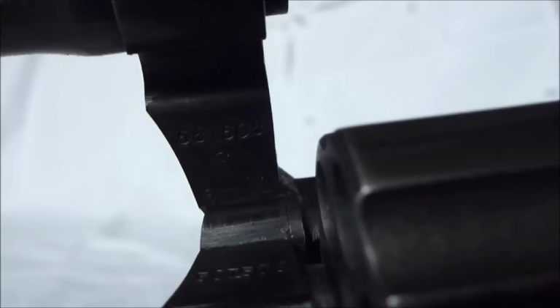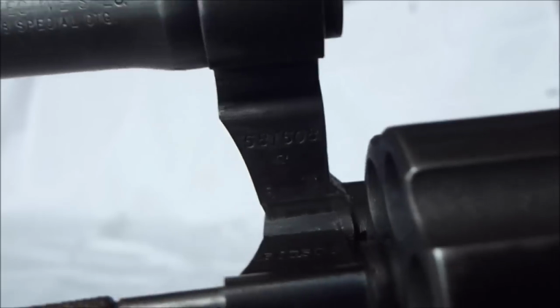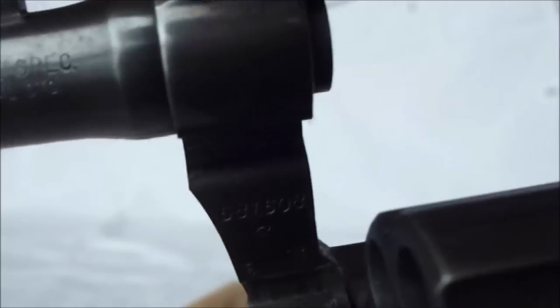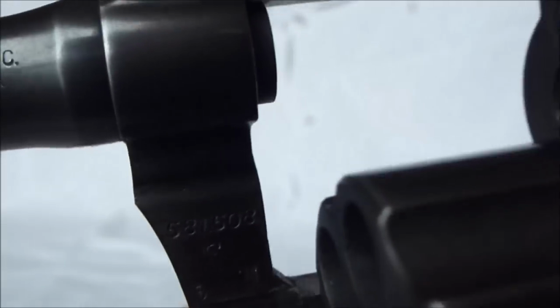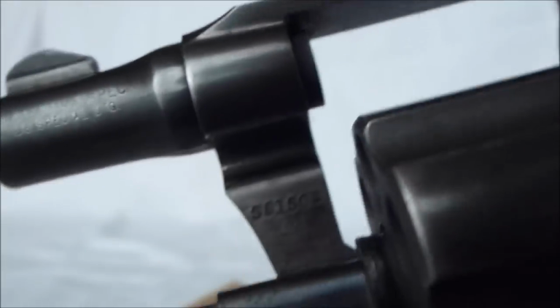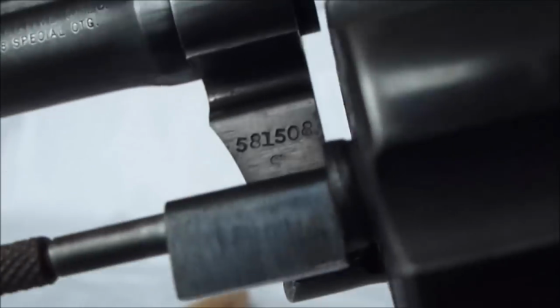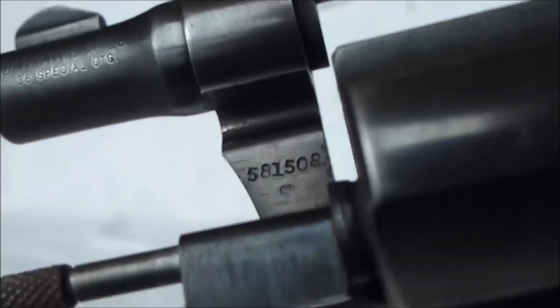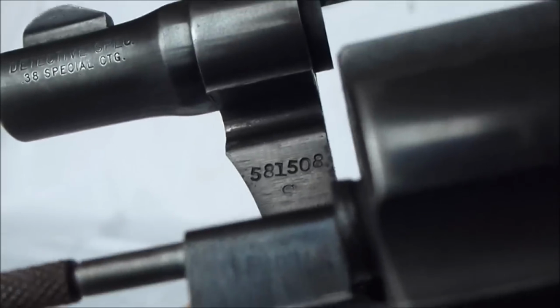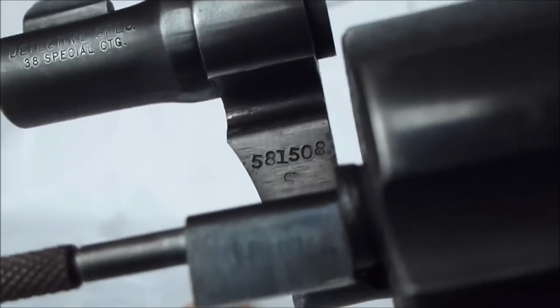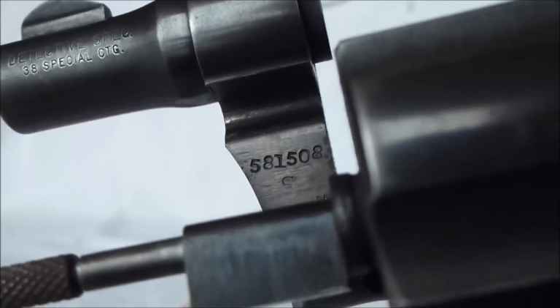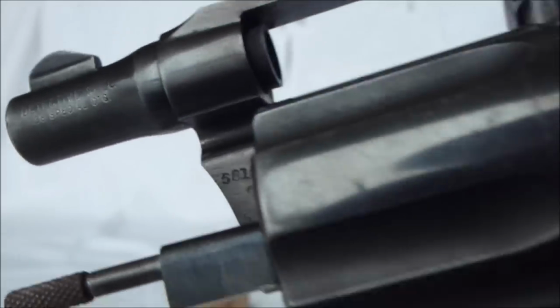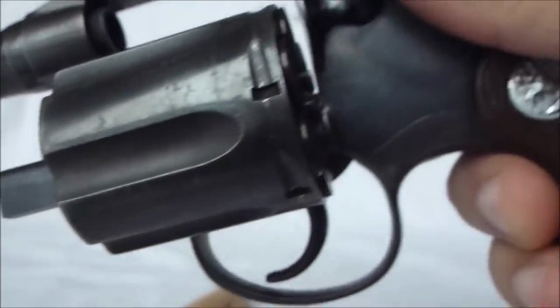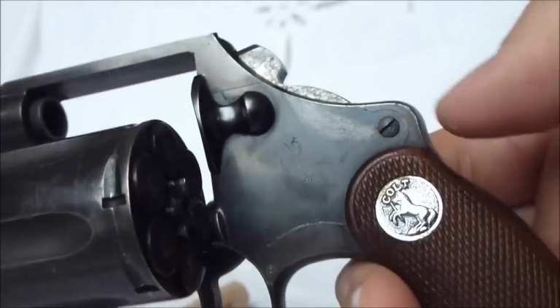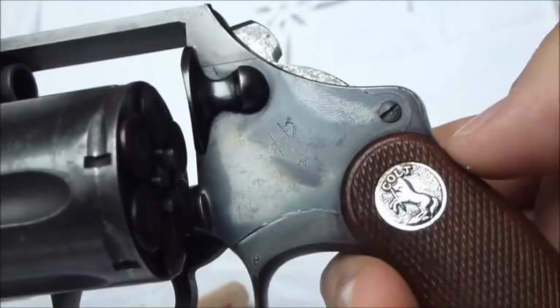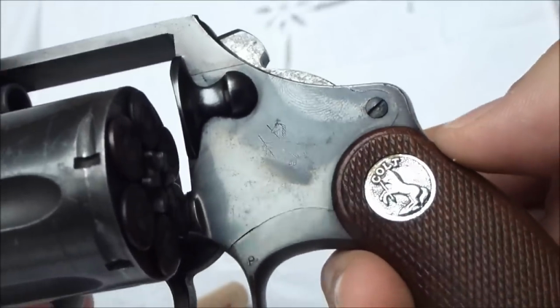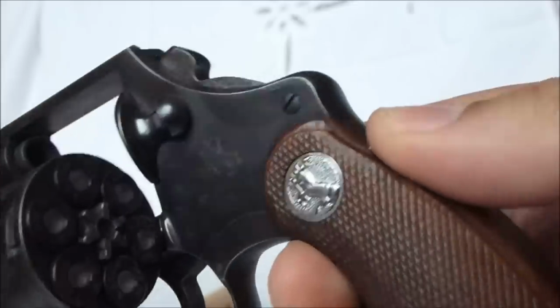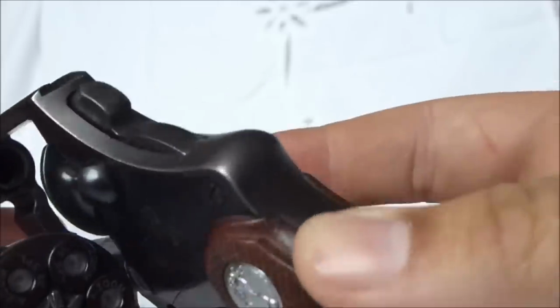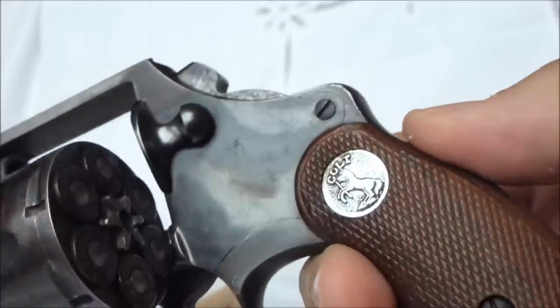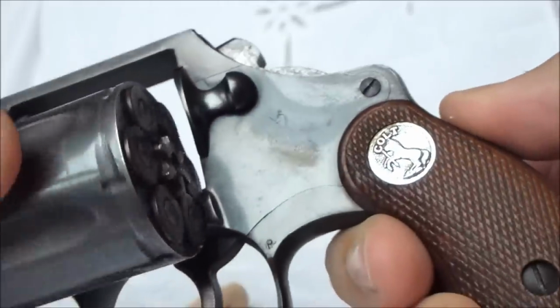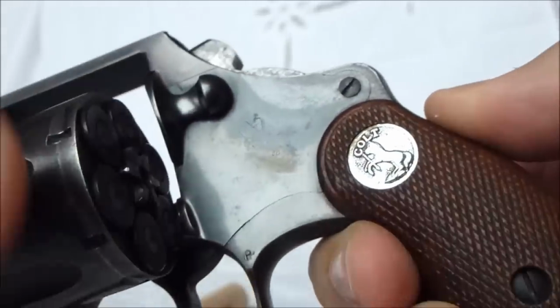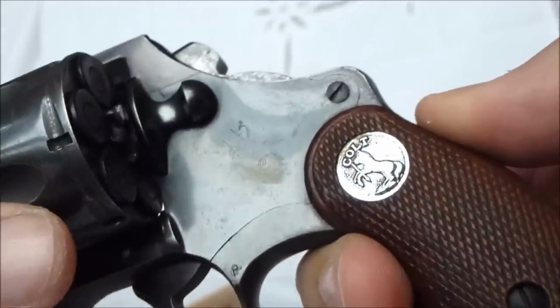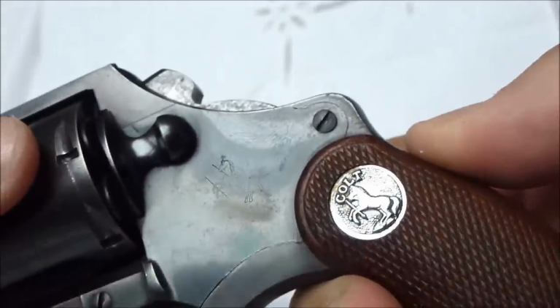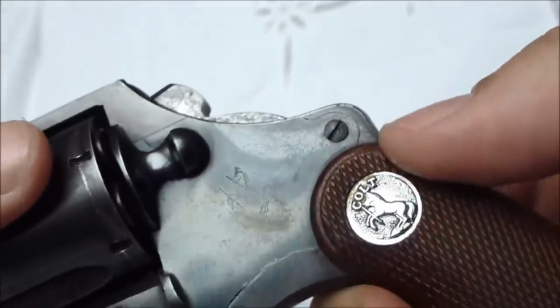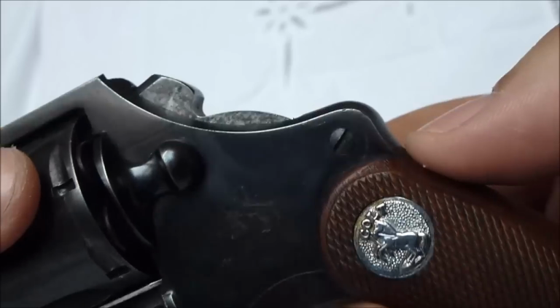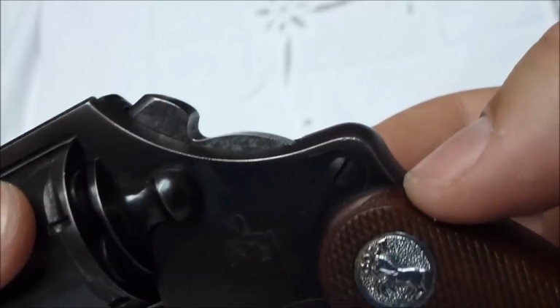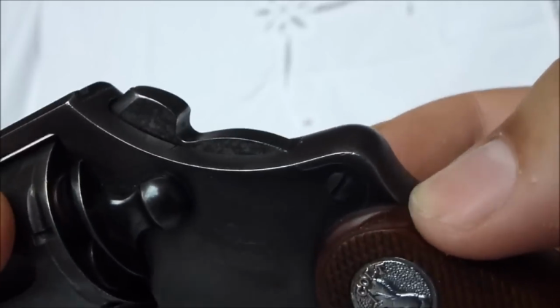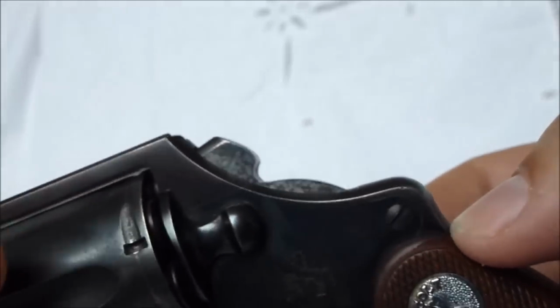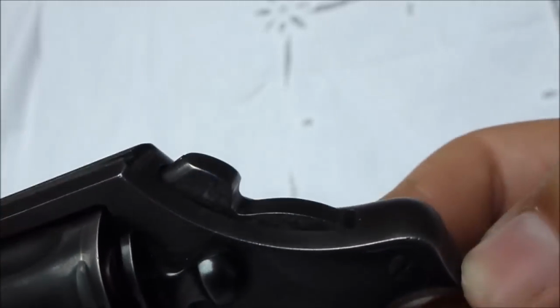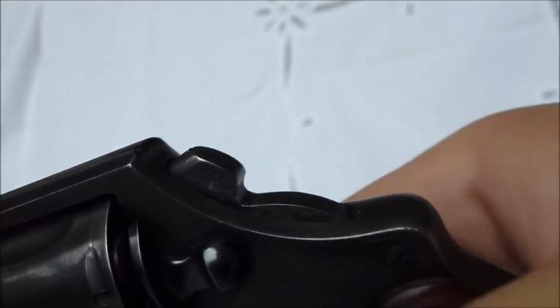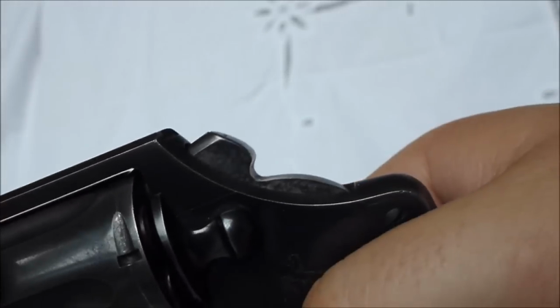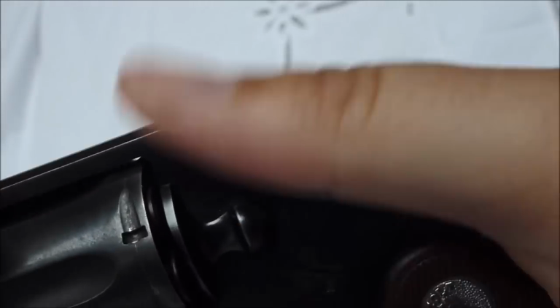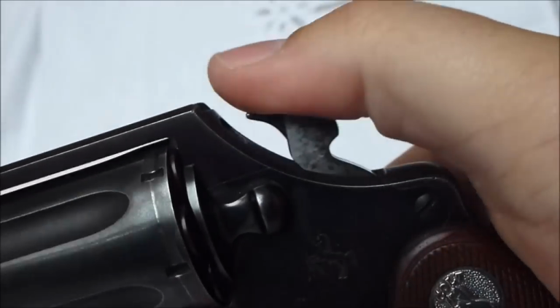You can see the serial number in there. The grips, I believe, are from a little bit later model — maybe 10 years later they were replaced.